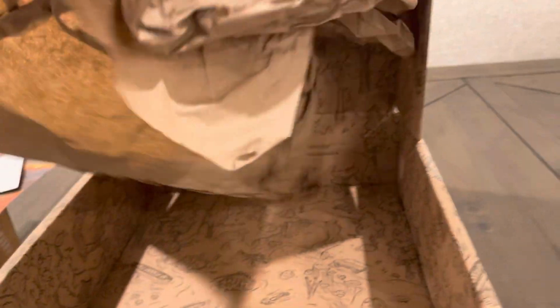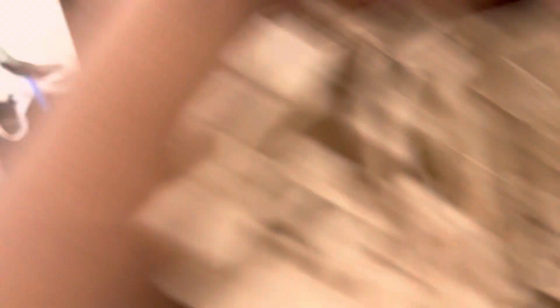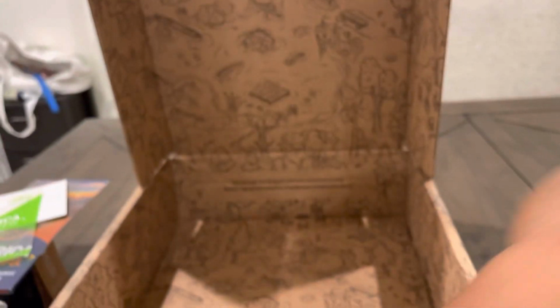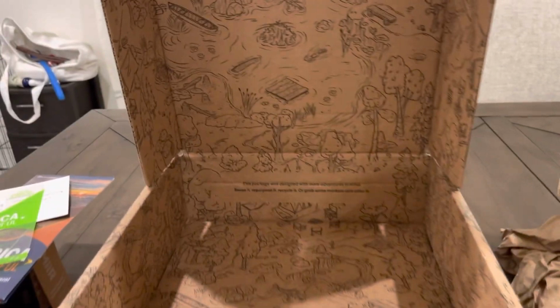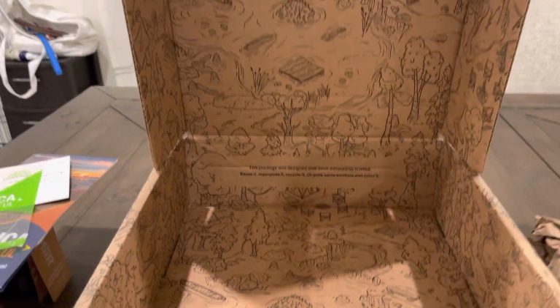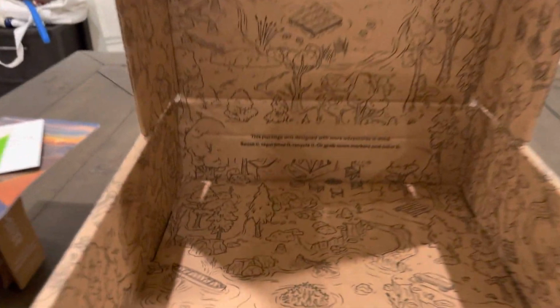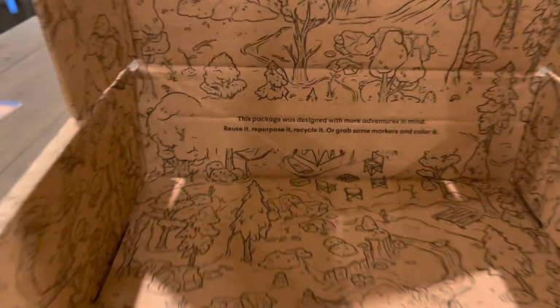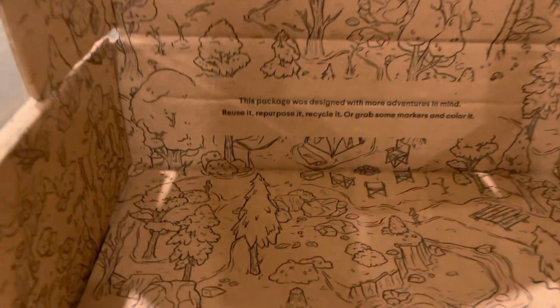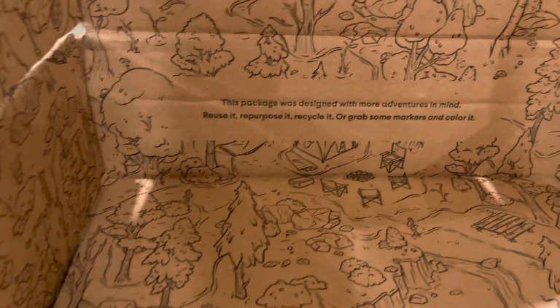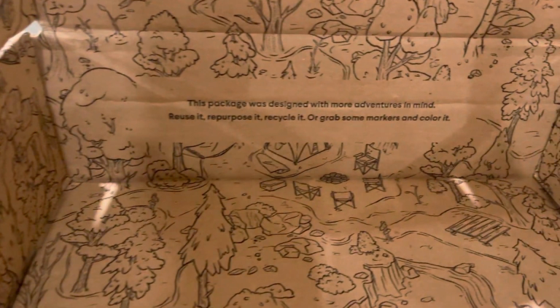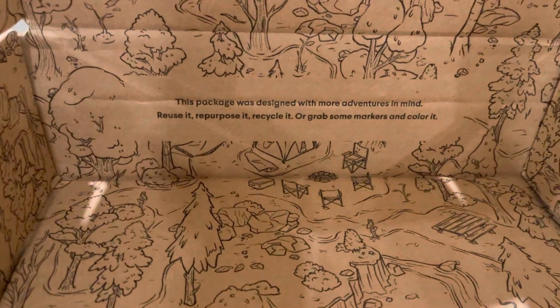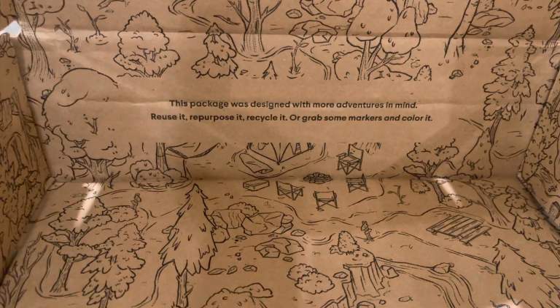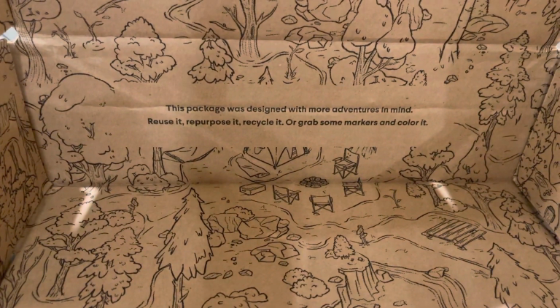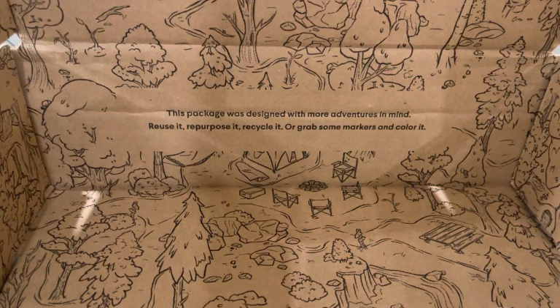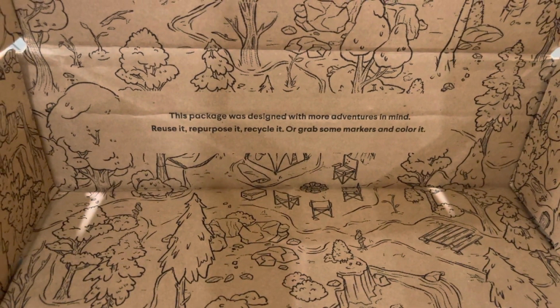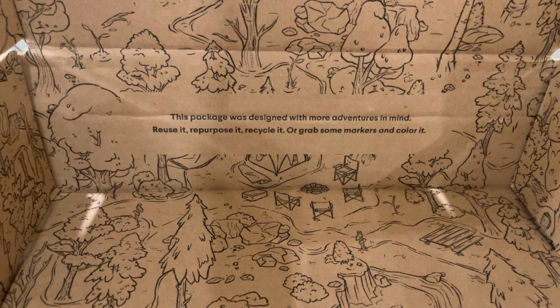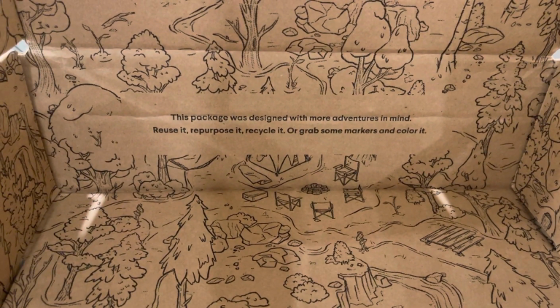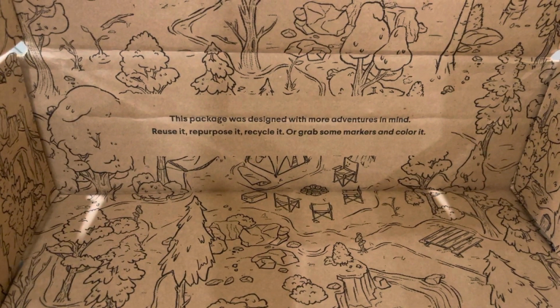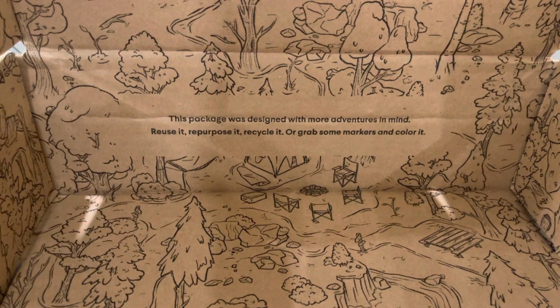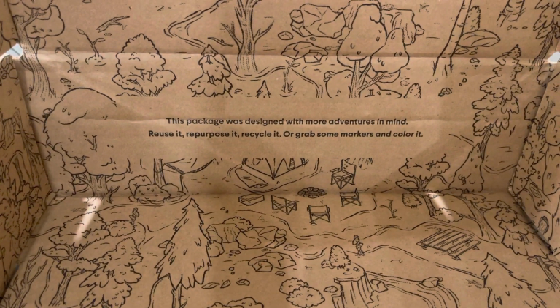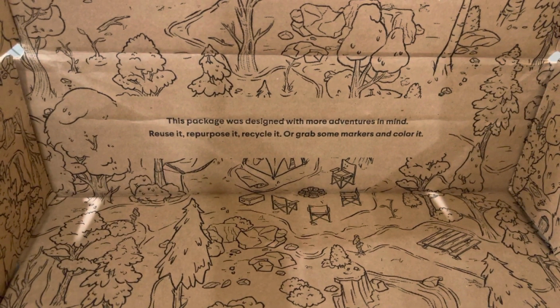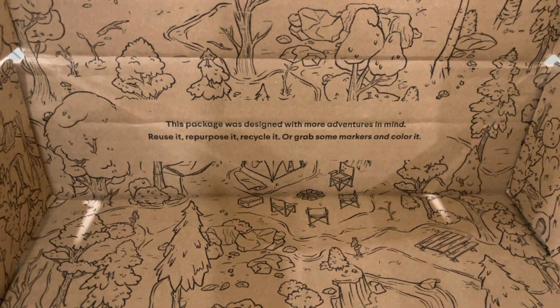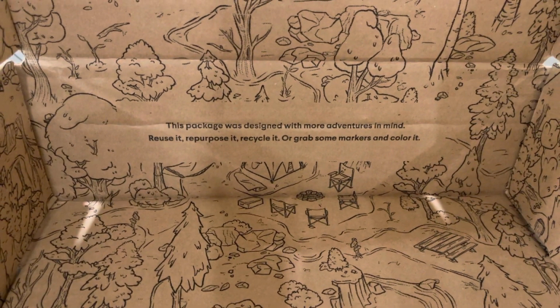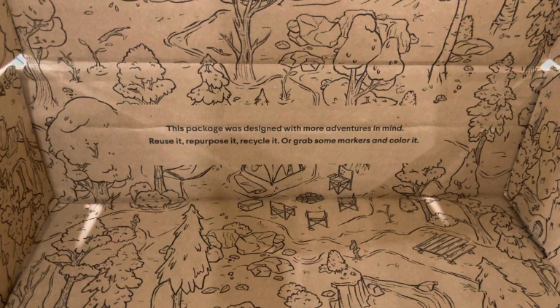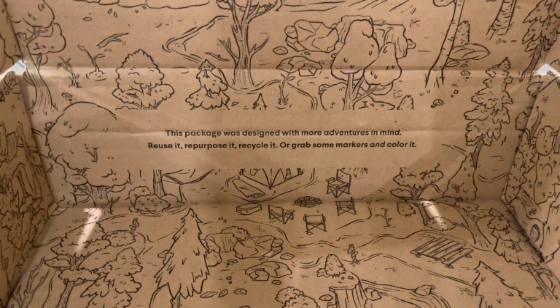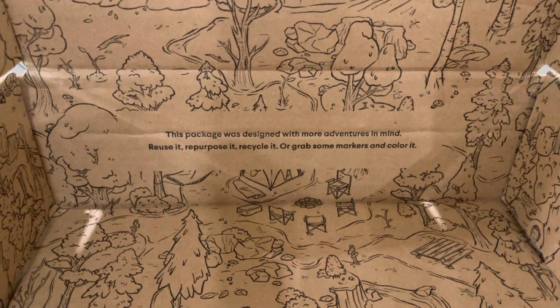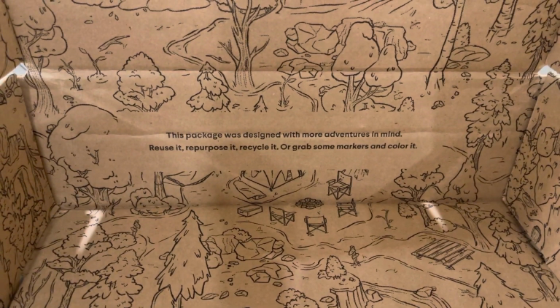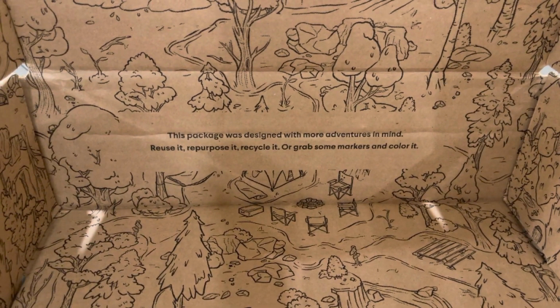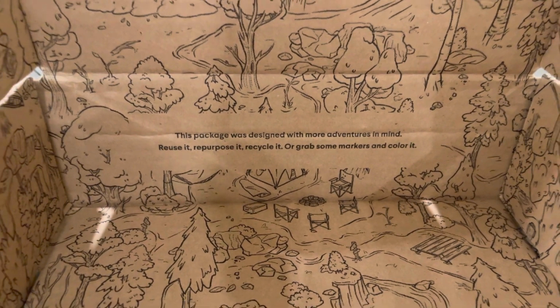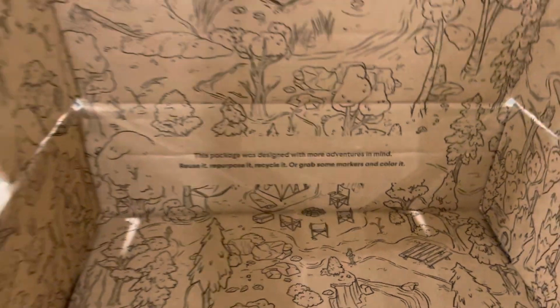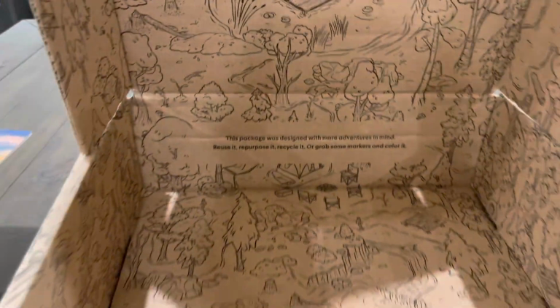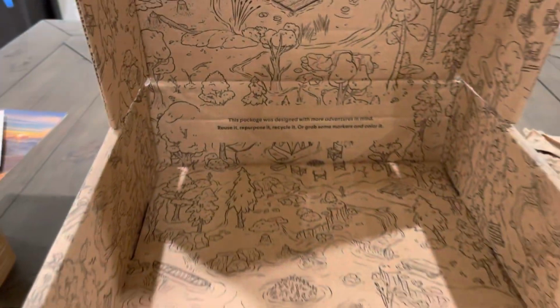And that's it — really nice box. It says: 'This package was designed with more adventures in mind. Reuse it, repurpose it, recycle it, or grab some markers and color it.' Pretty cool.